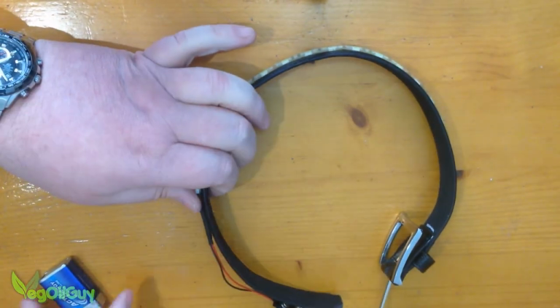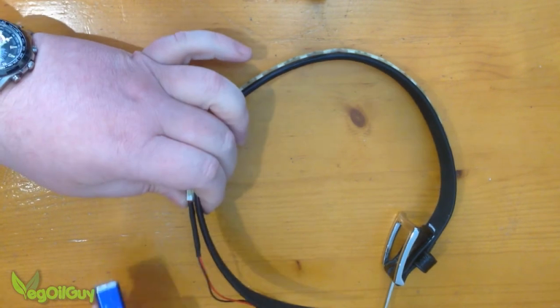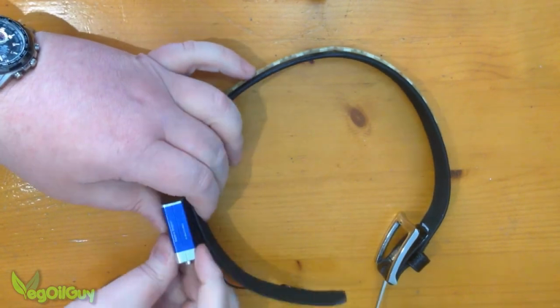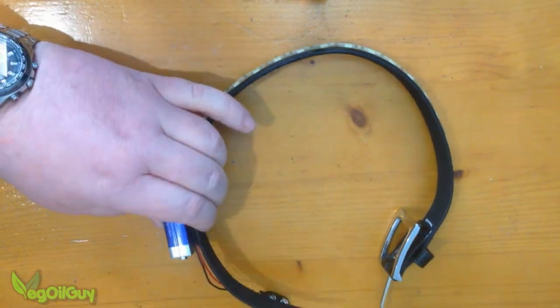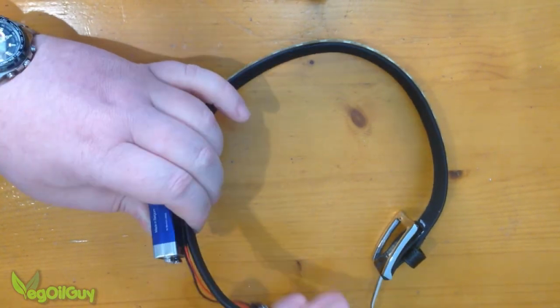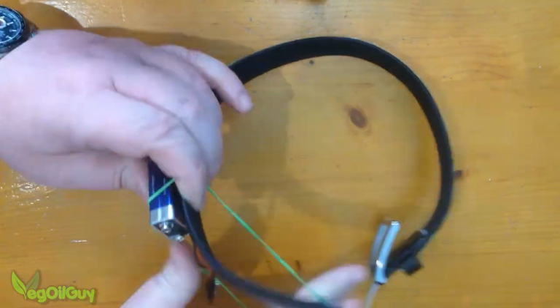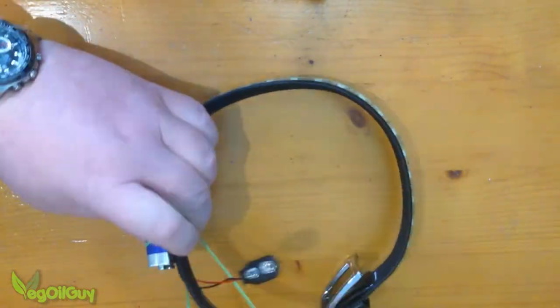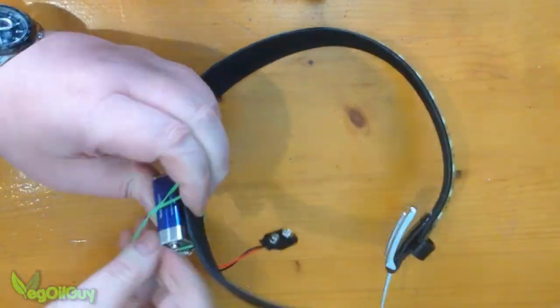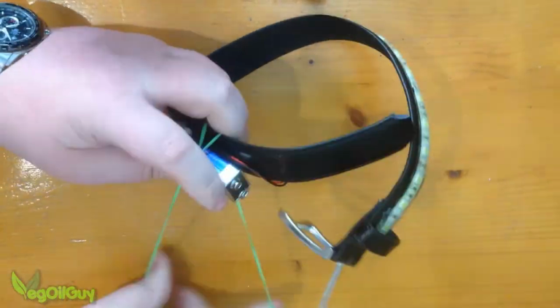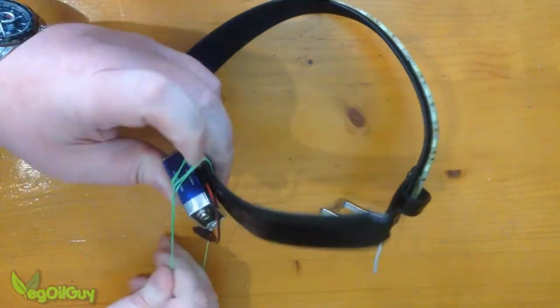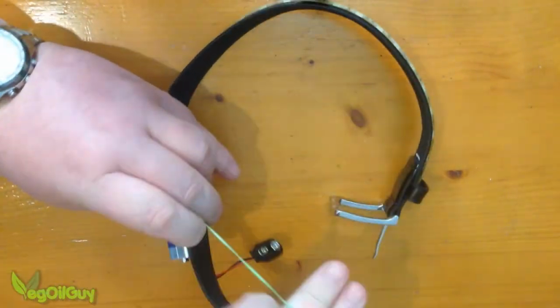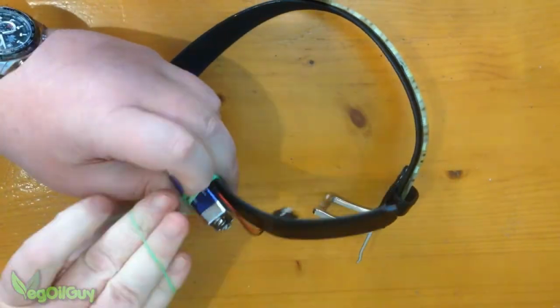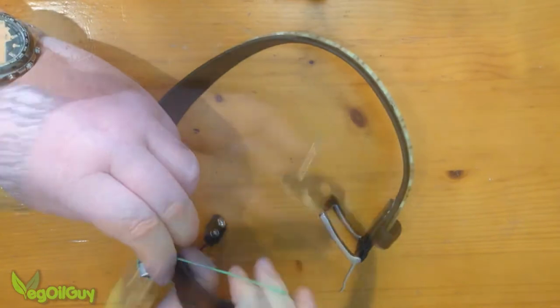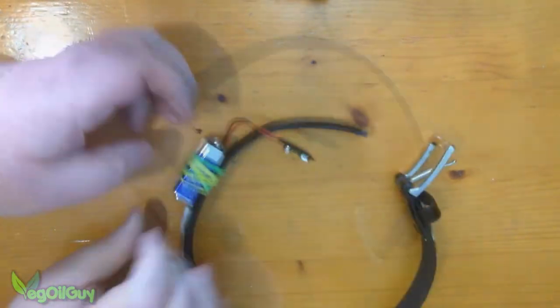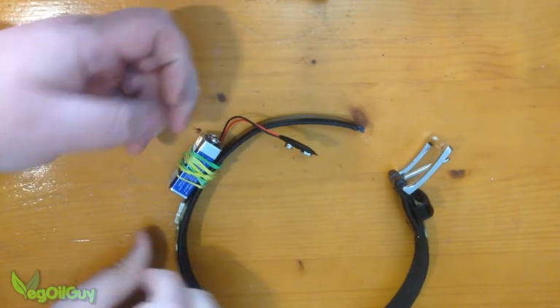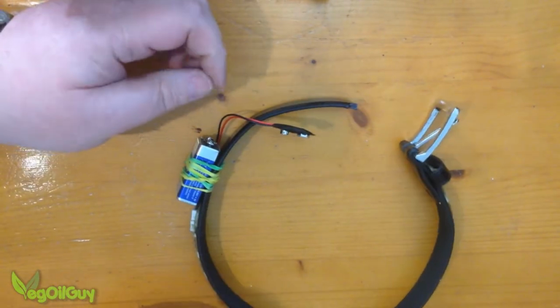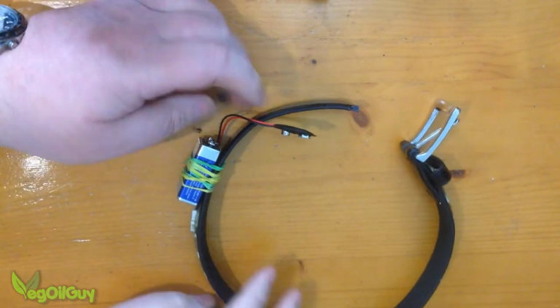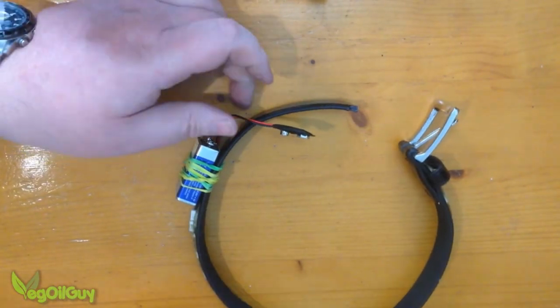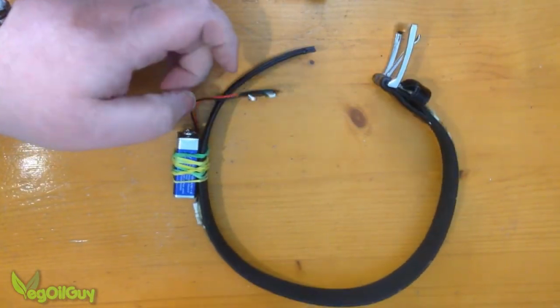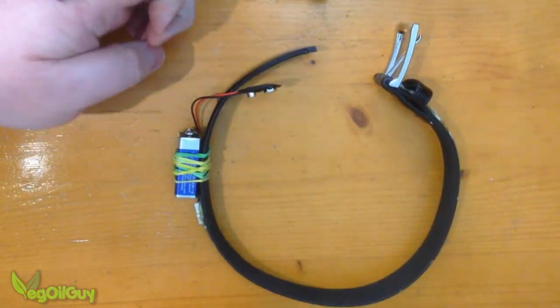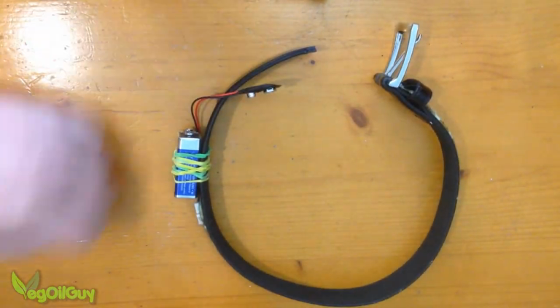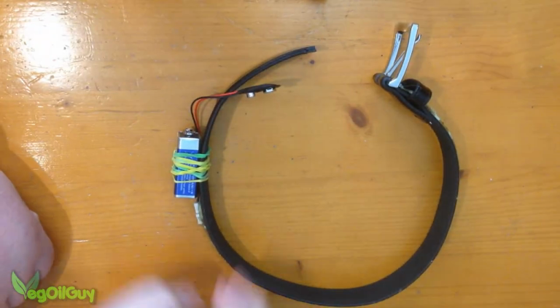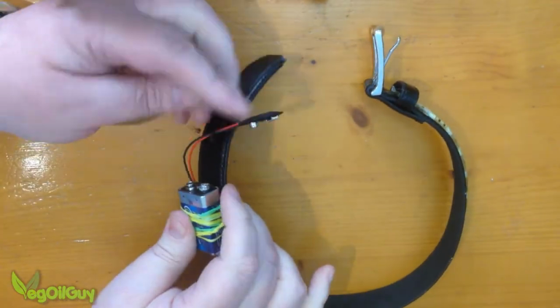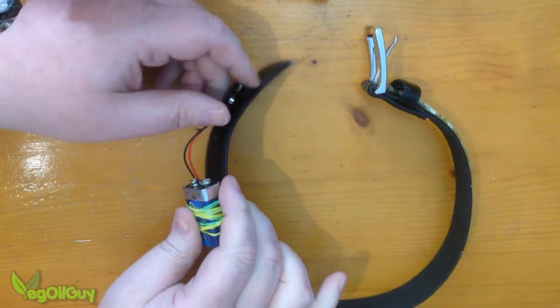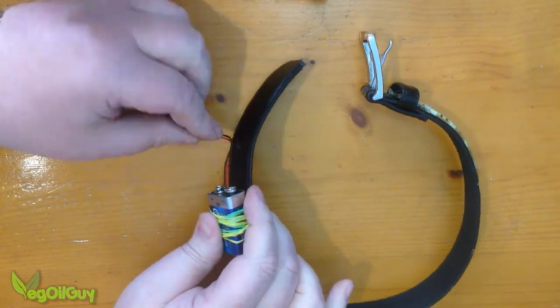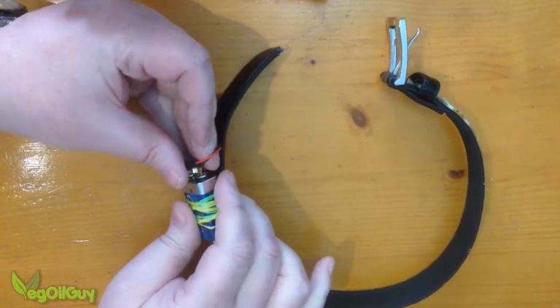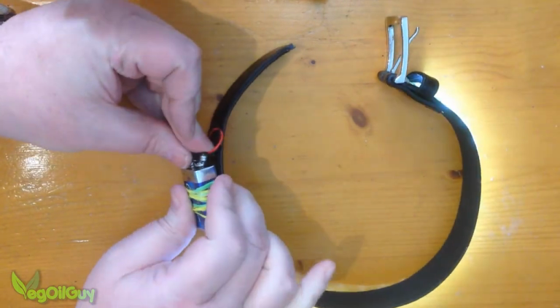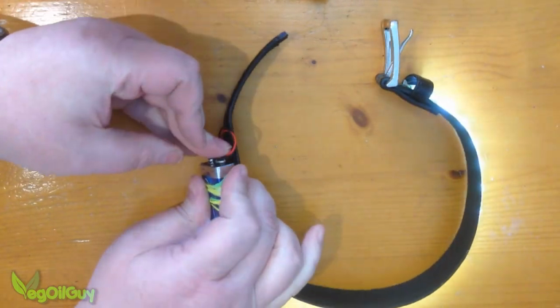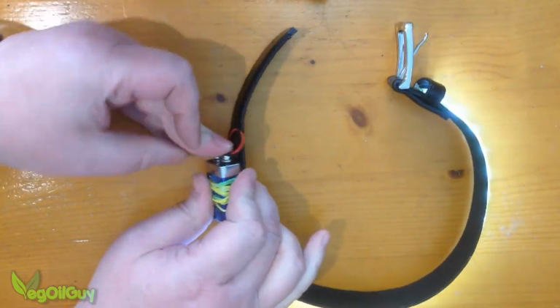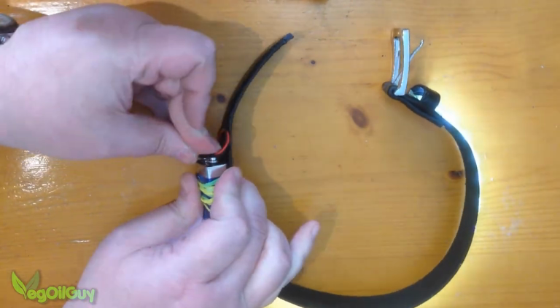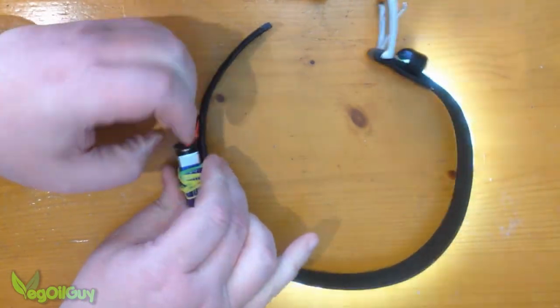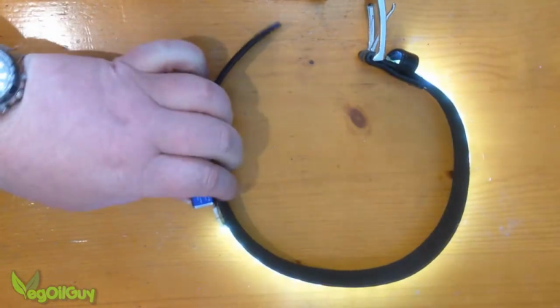Now I'm going to put the battery on top of the cable and the rubber band just wraps around as before. It's not lying perfectly flush but it will hold nicely. With that done we can give it a quick test — and there we go, nice and bright.